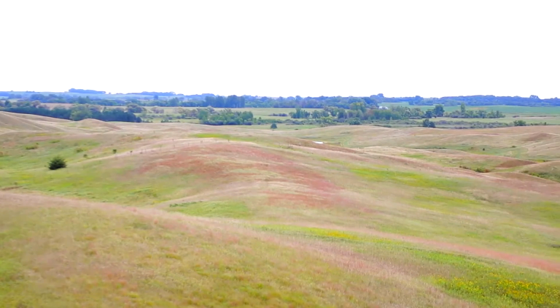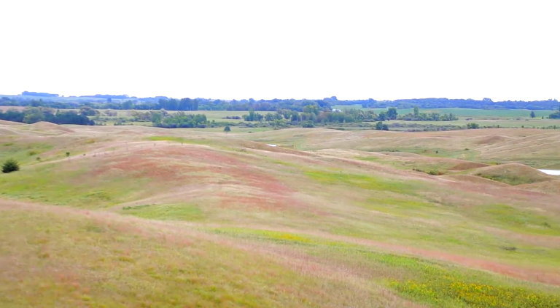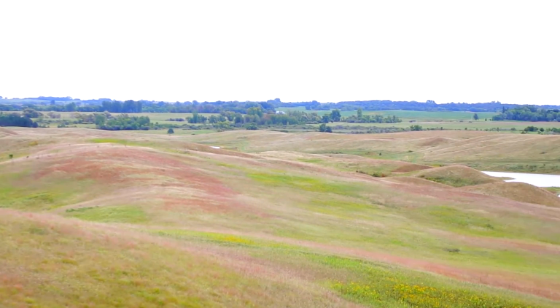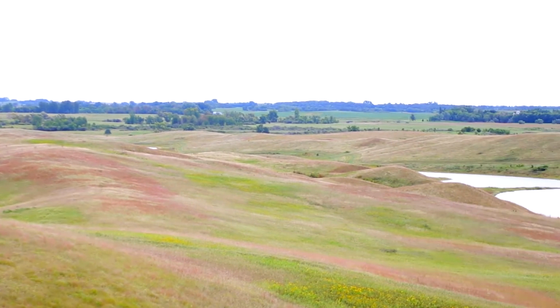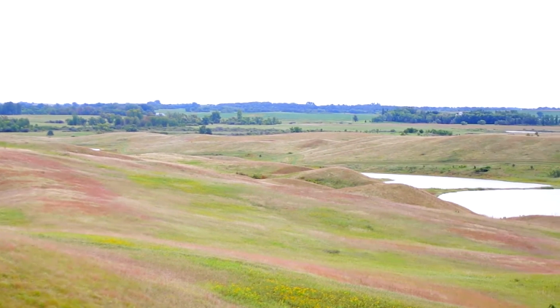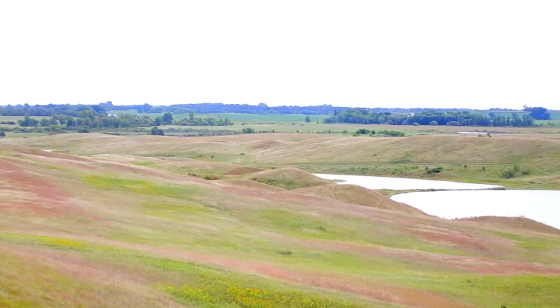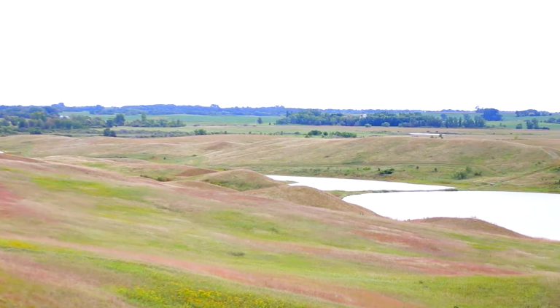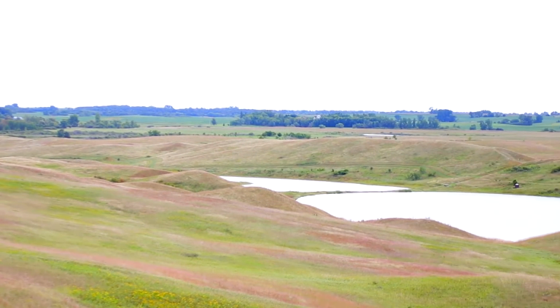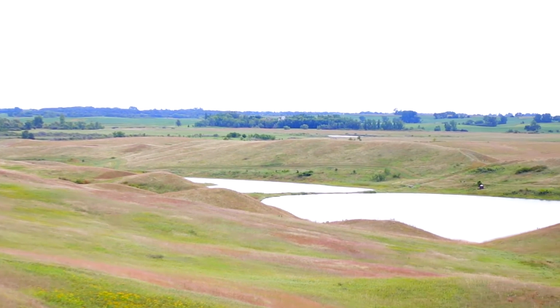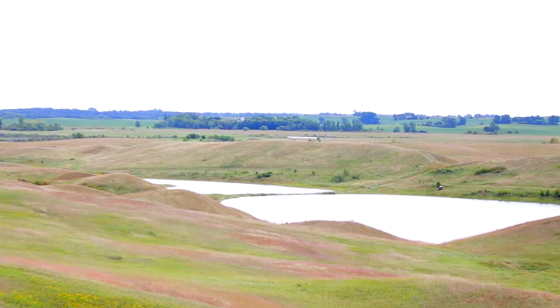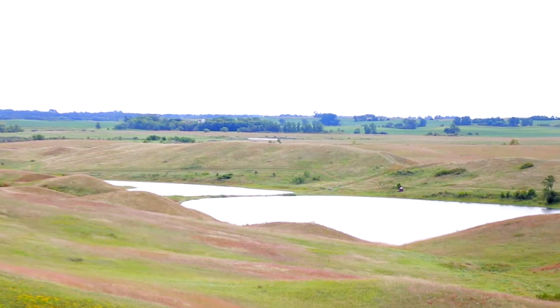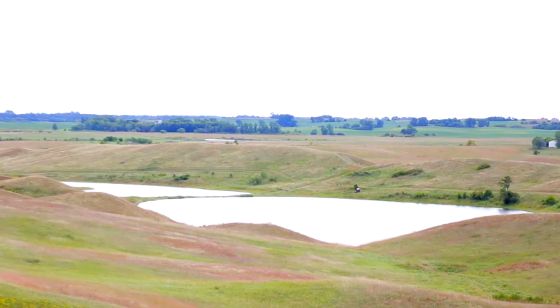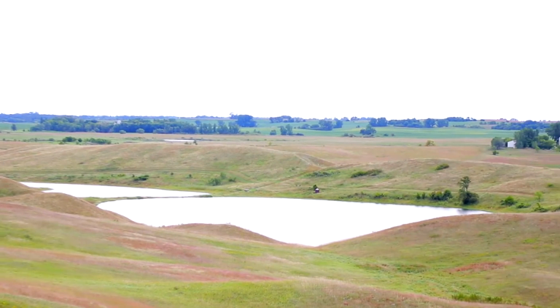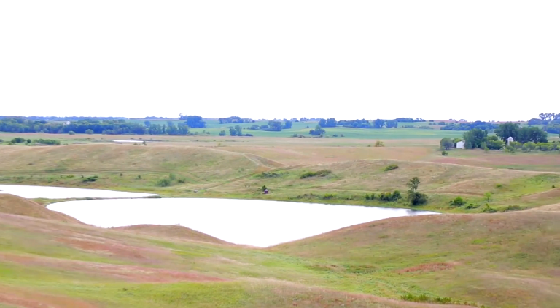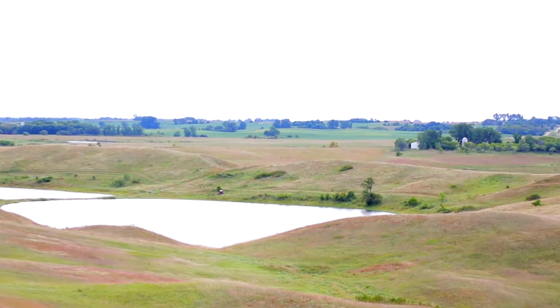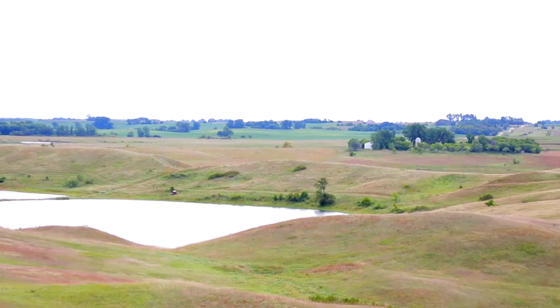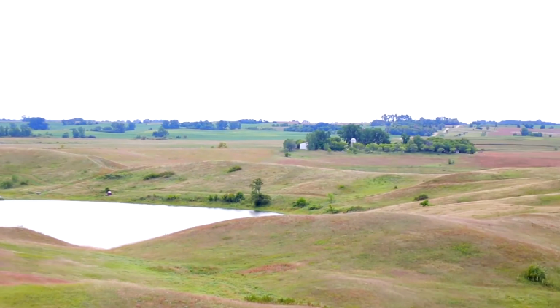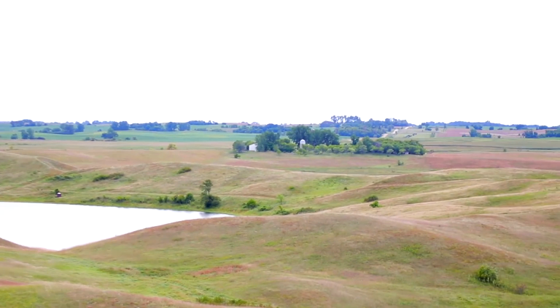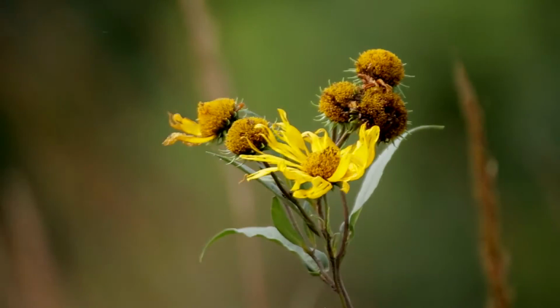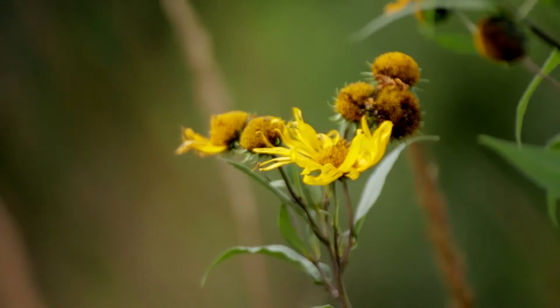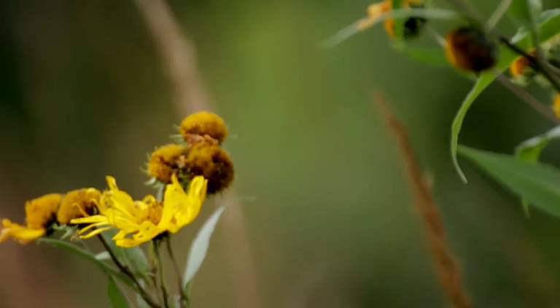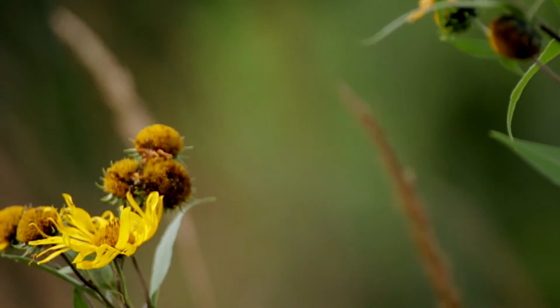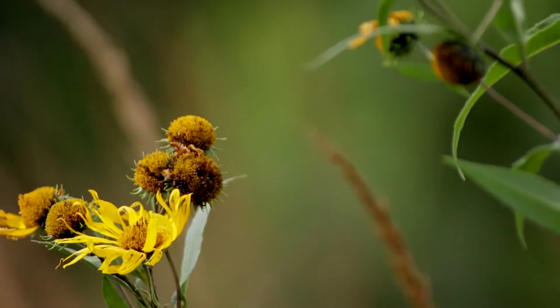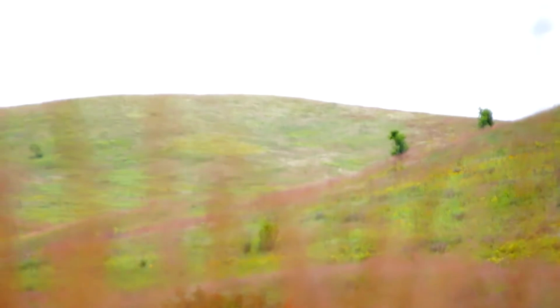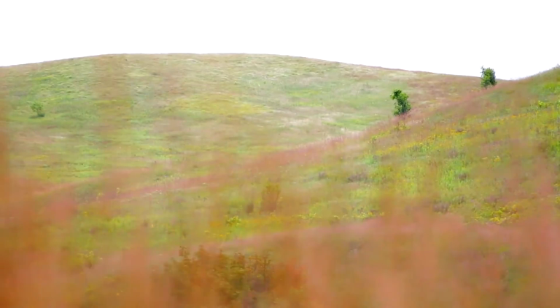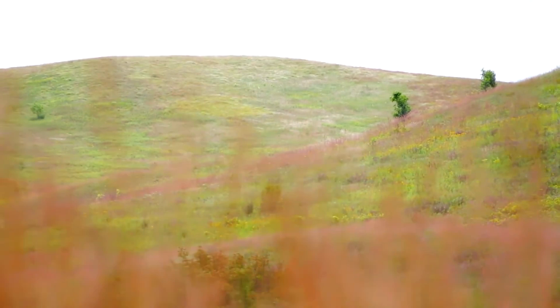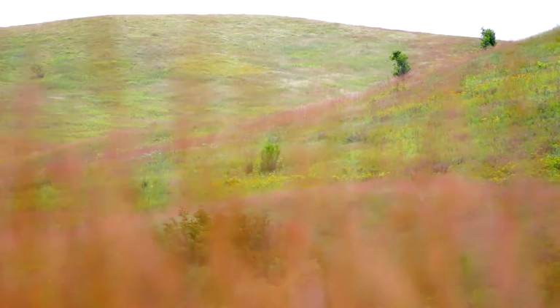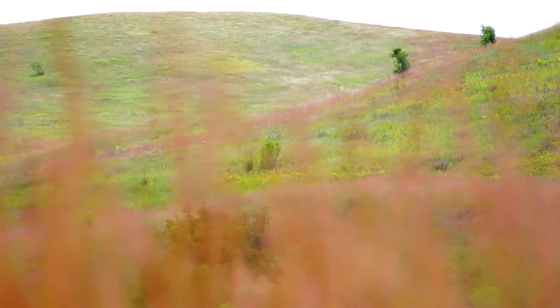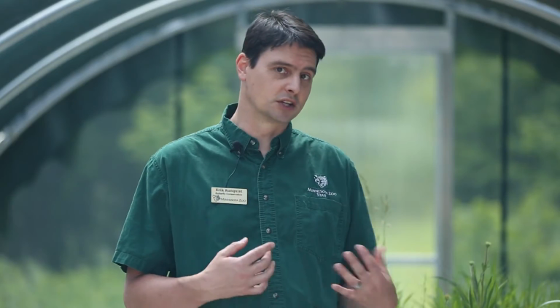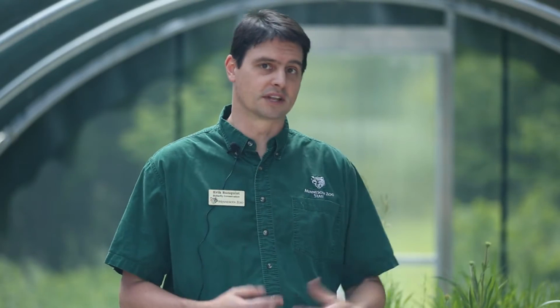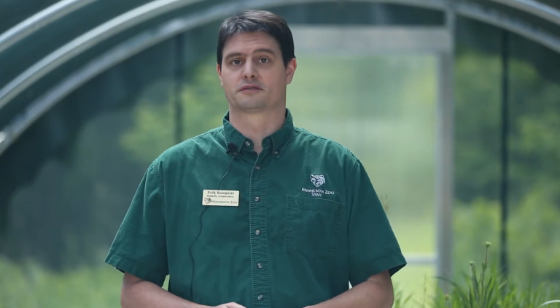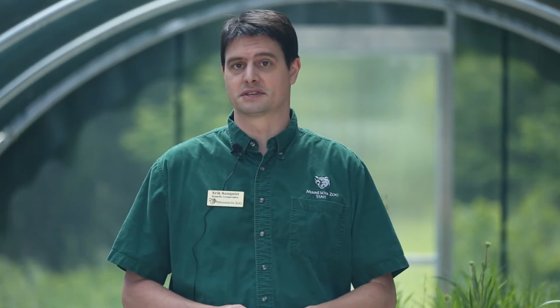Prairies are the most endangered ecosystem in North America. Only one percent of it is left, and with that disappearance of the prairie we've also lost a huge amount of the natural wildlife from those prairies, and that includes a lot of butterfly species.